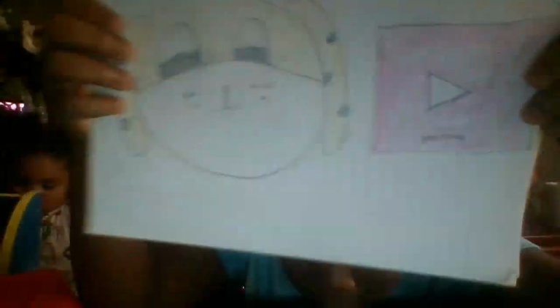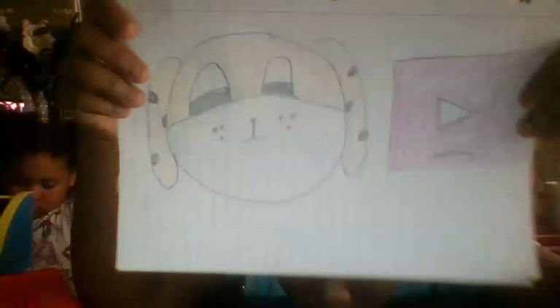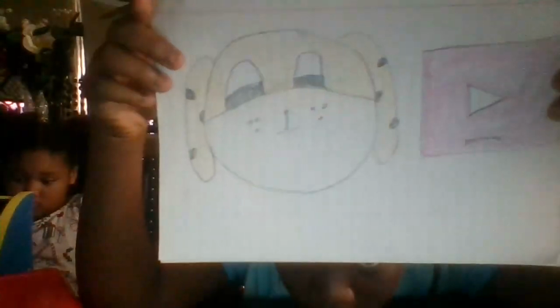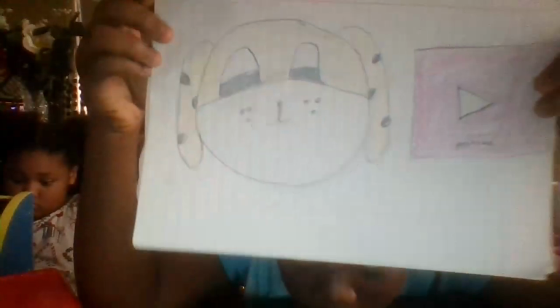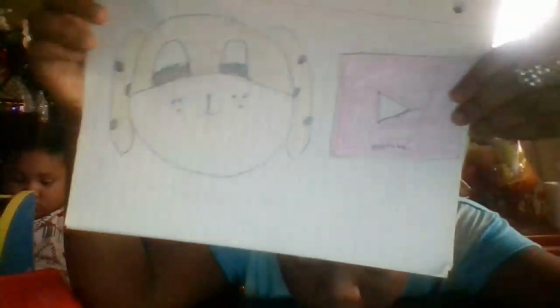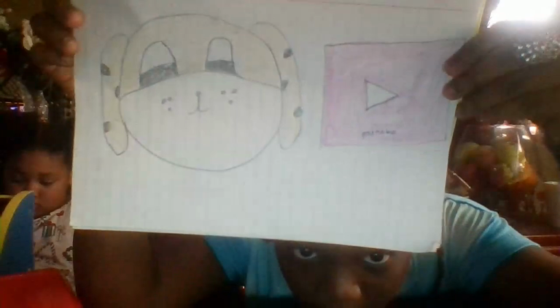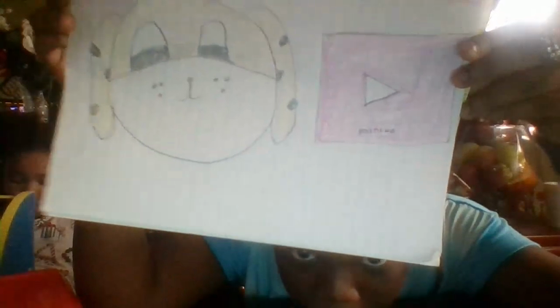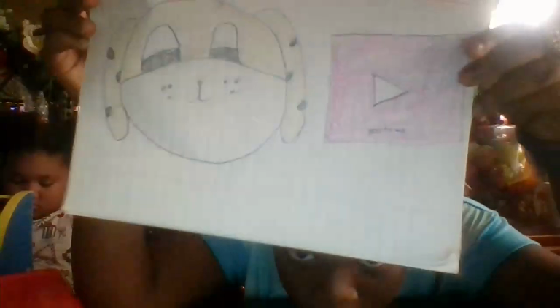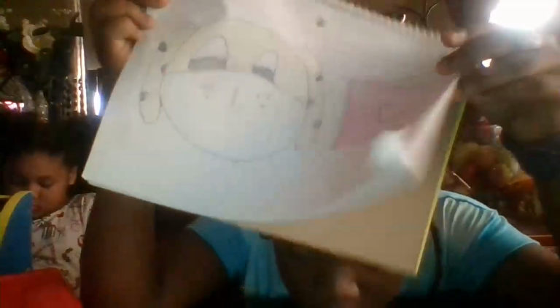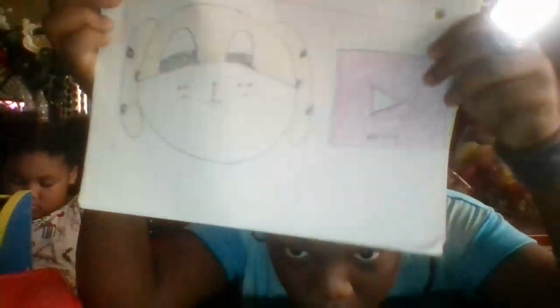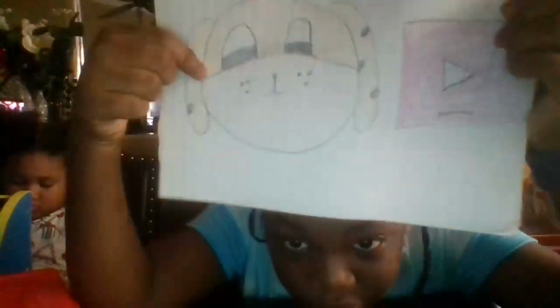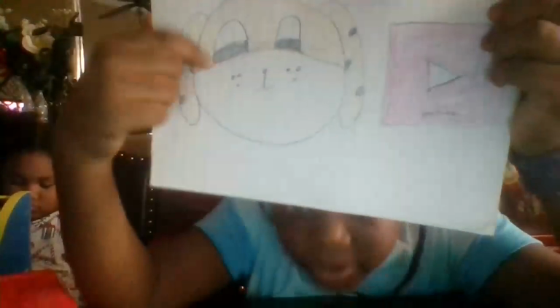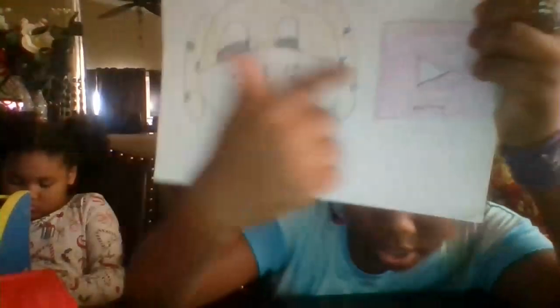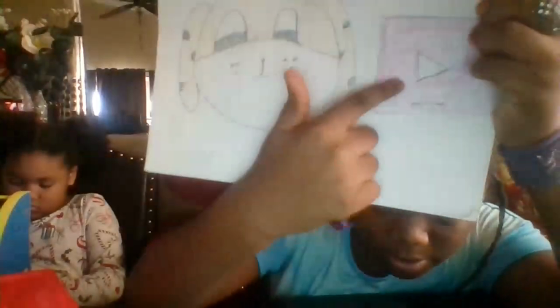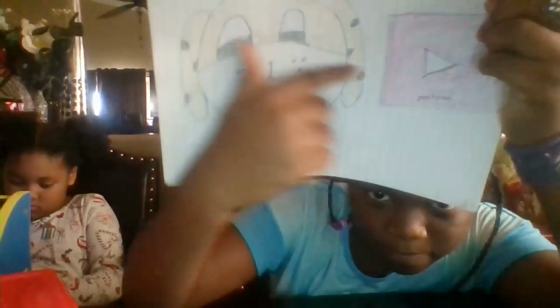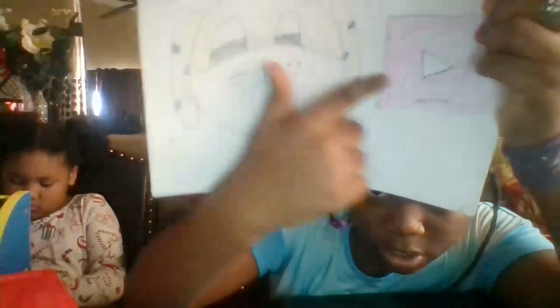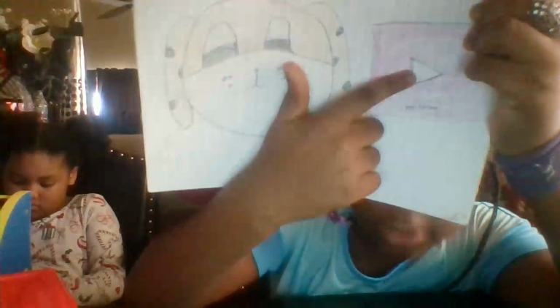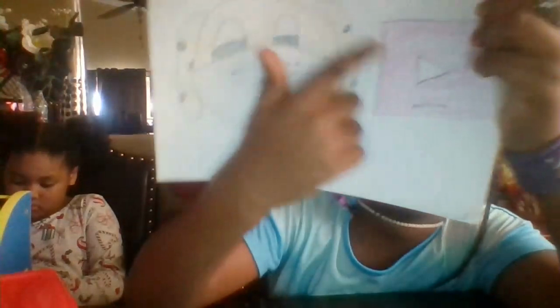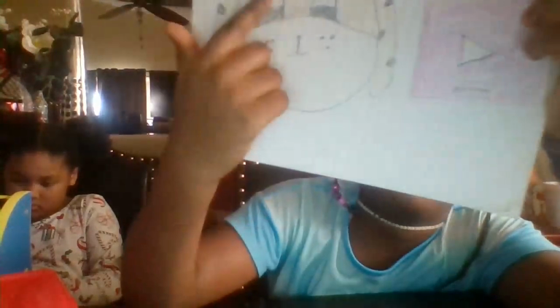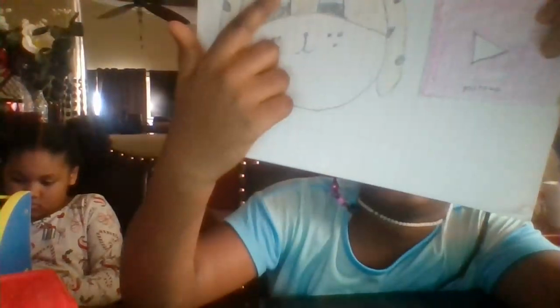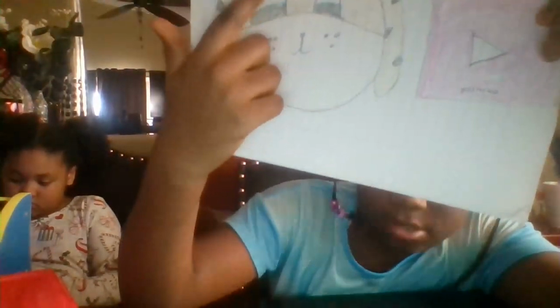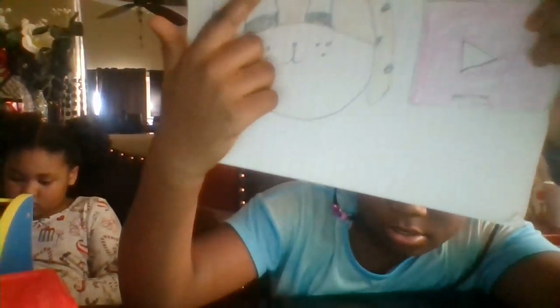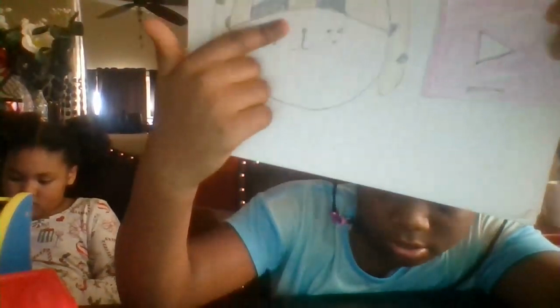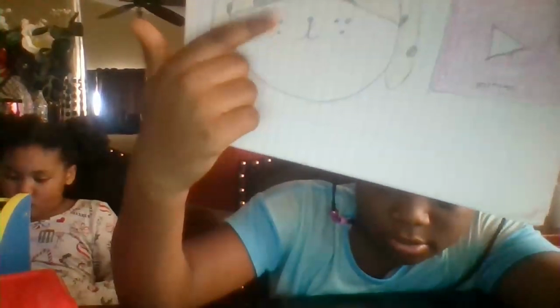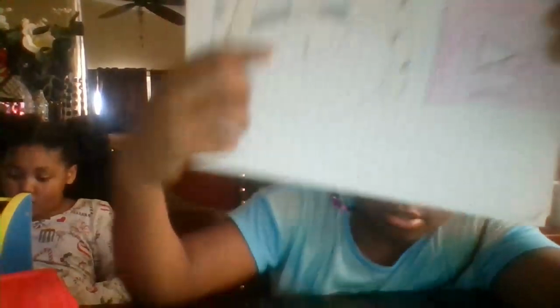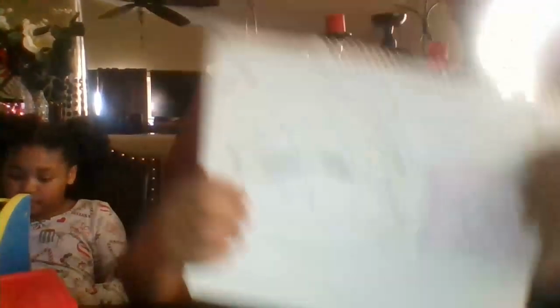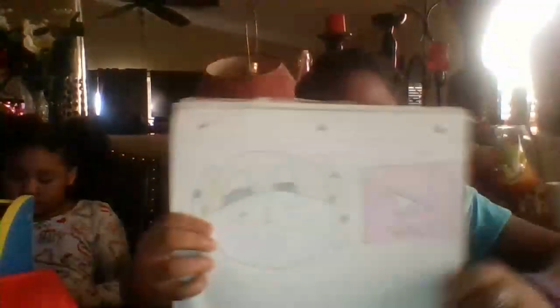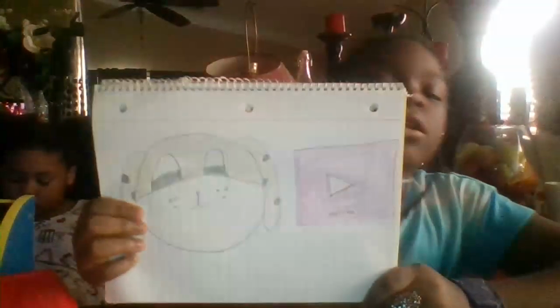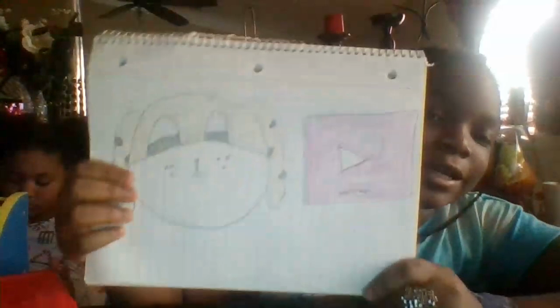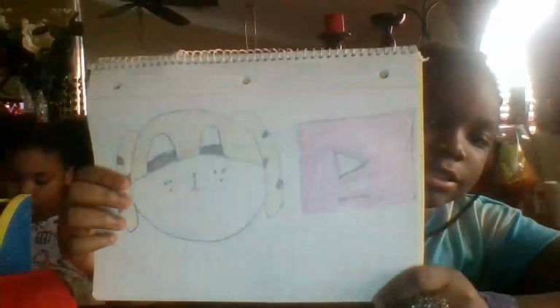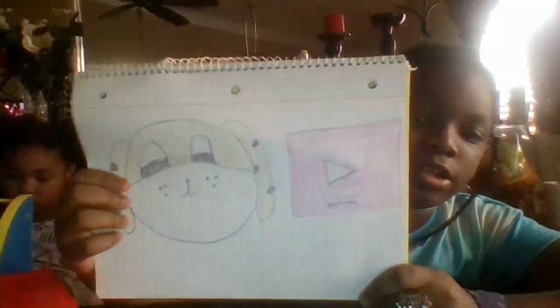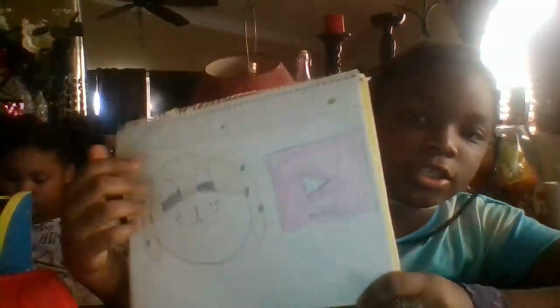Here's the results — the YouTube sign and the puppy. Comment down below if you guys think this drawing is cute.